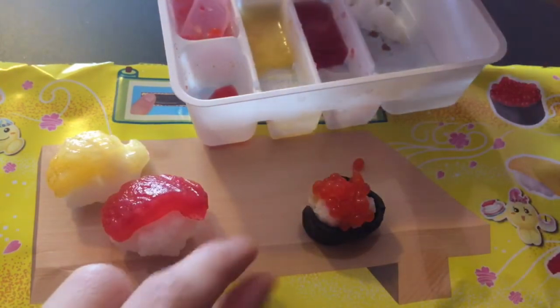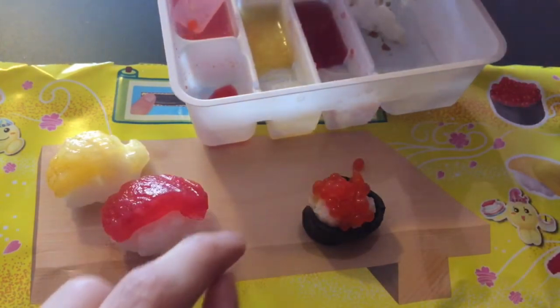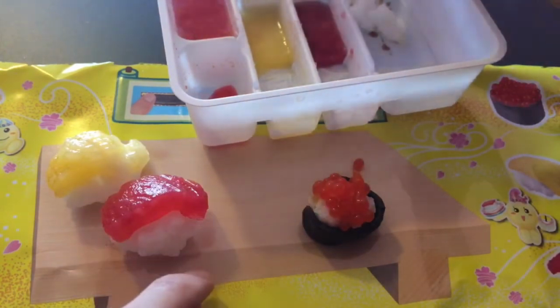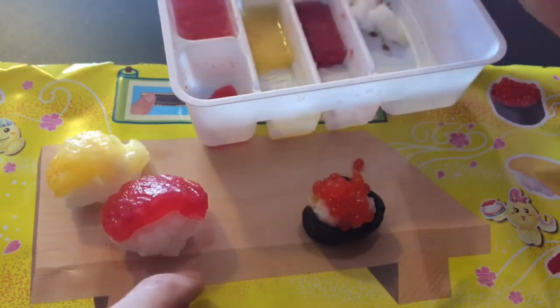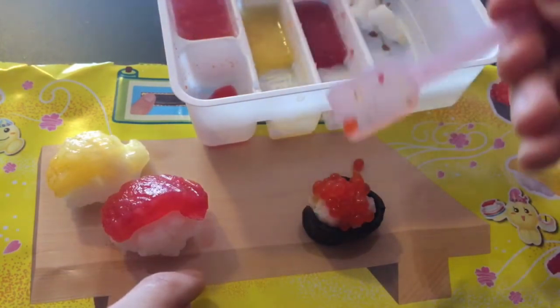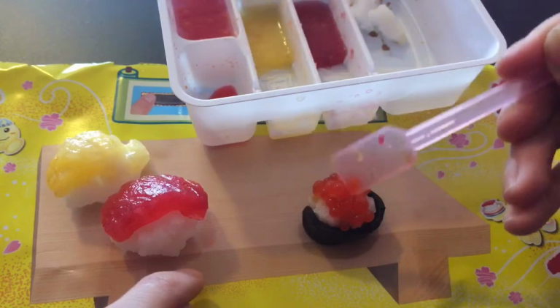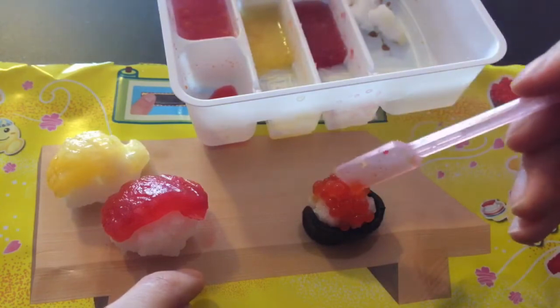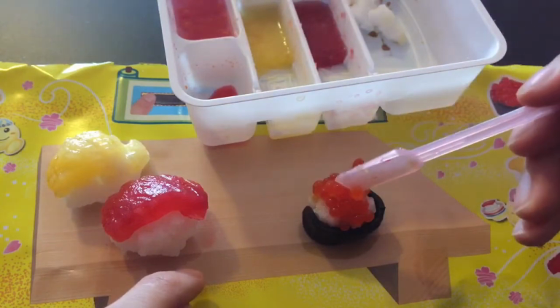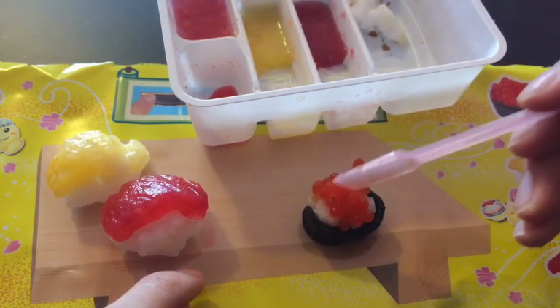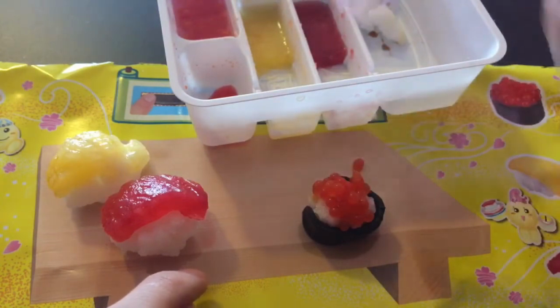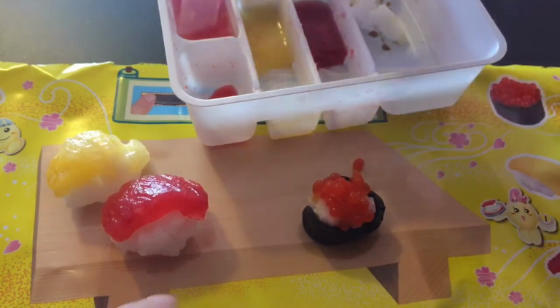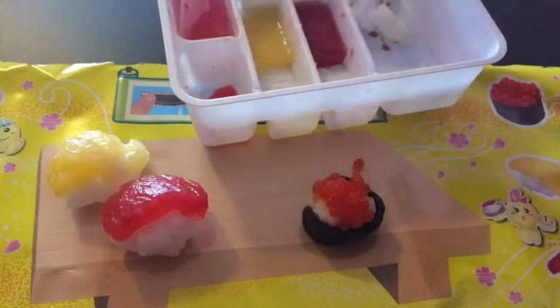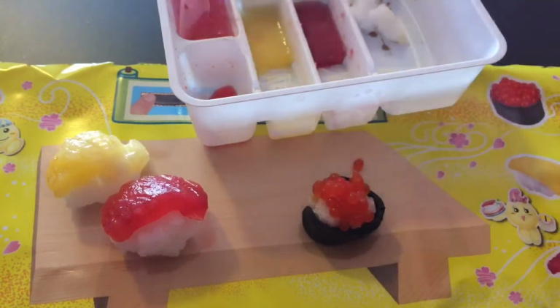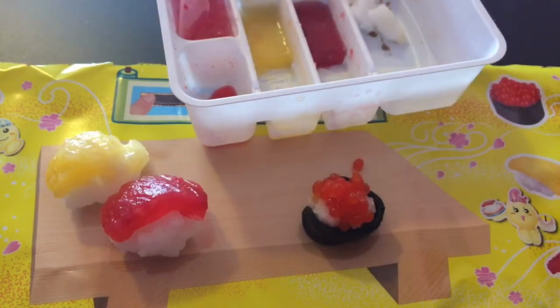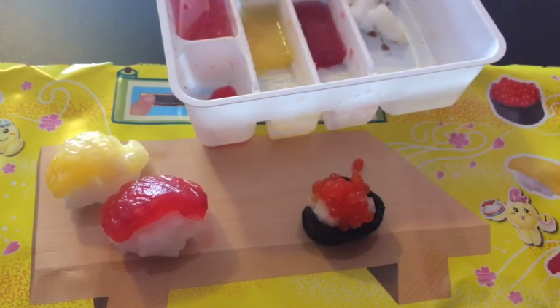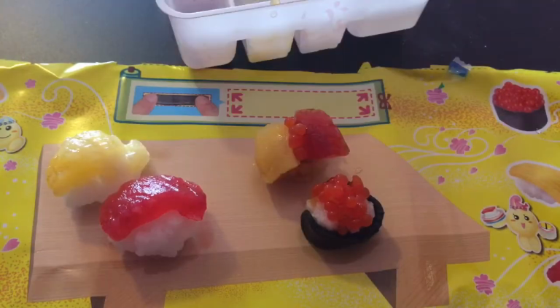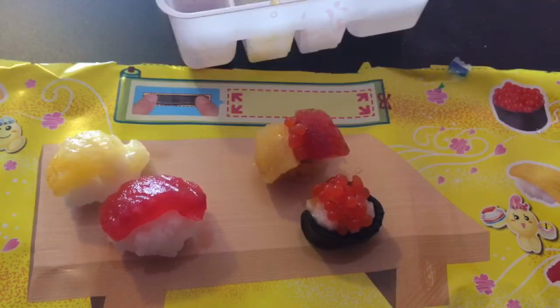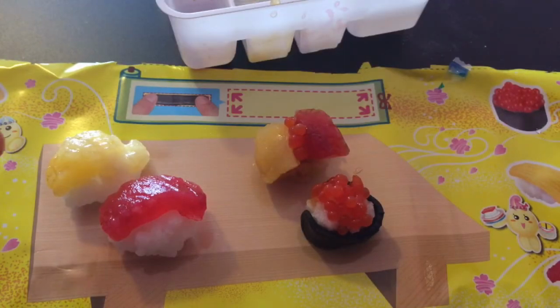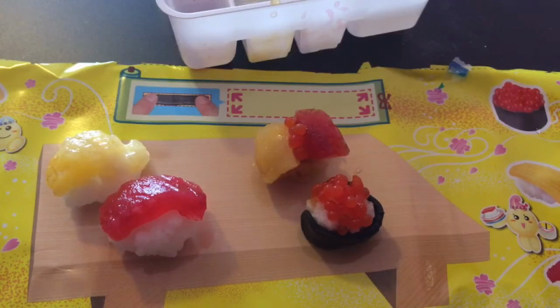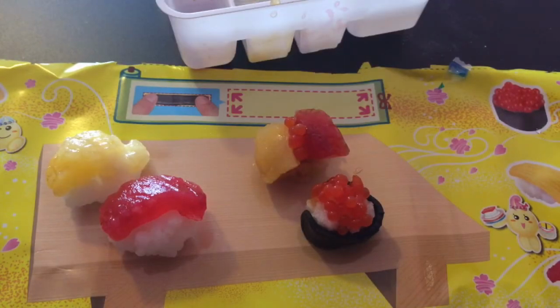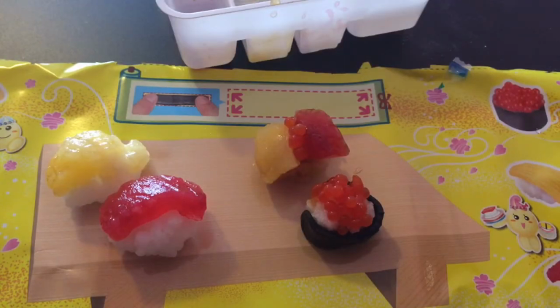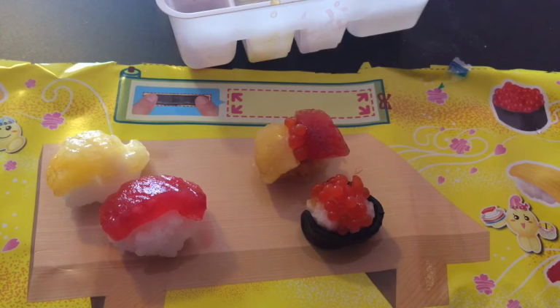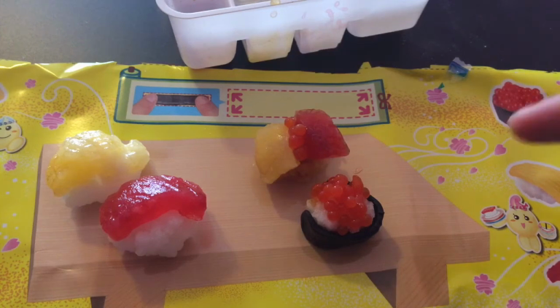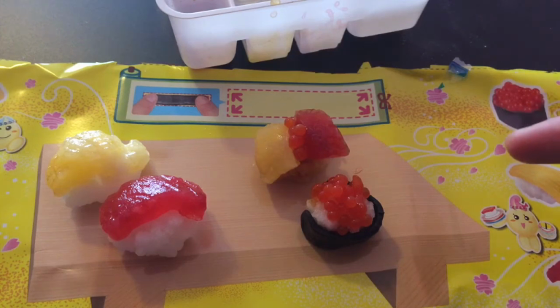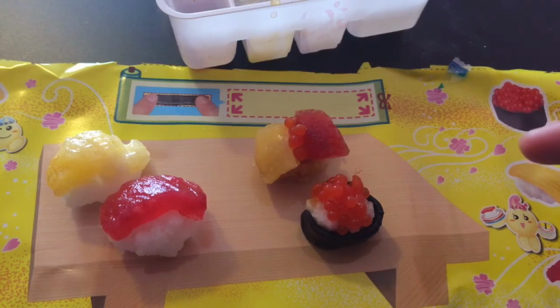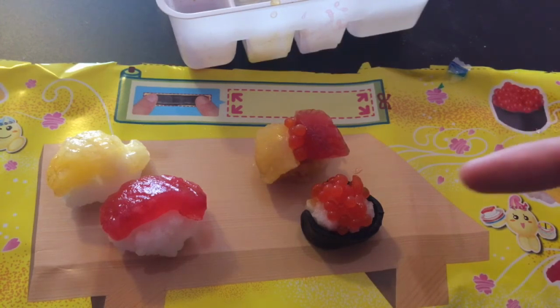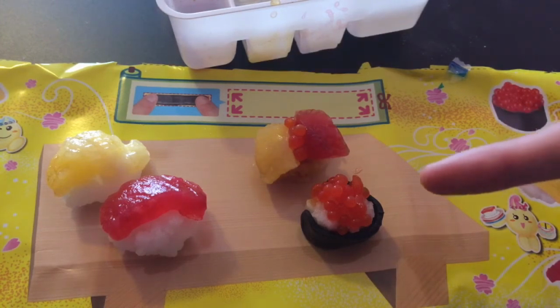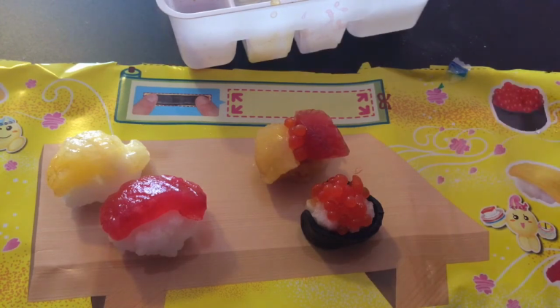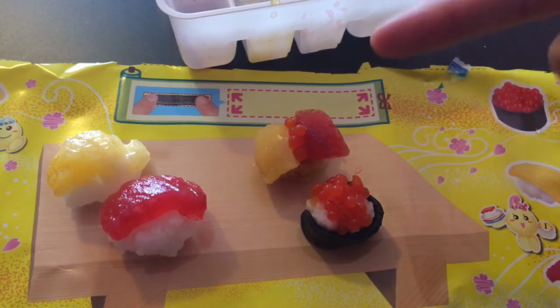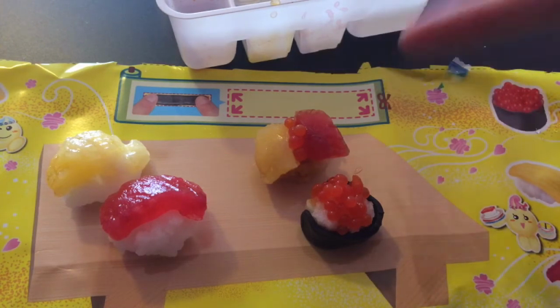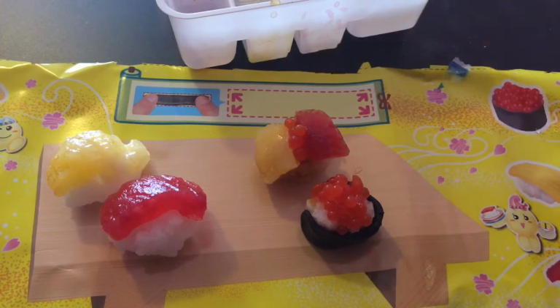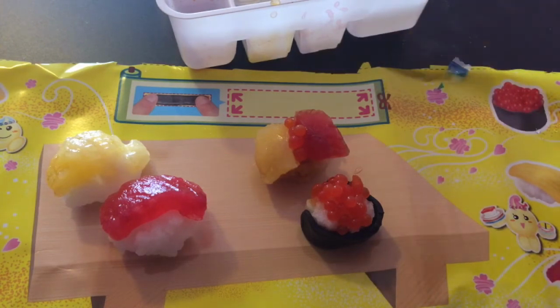We got an egg down. Oh, how cute! We got the egg, we got the tuna, we got the other egg, we got the egg, tuna, and egg. And now it's time for a taste test.